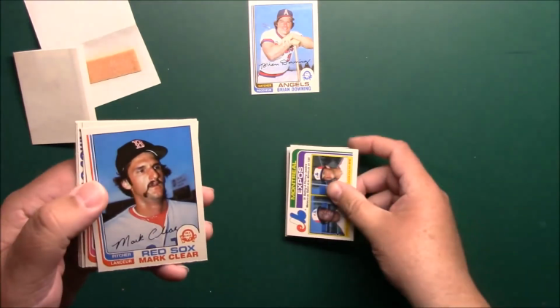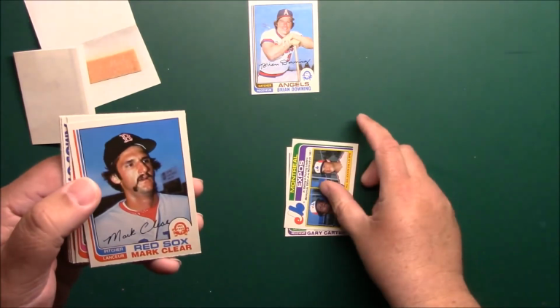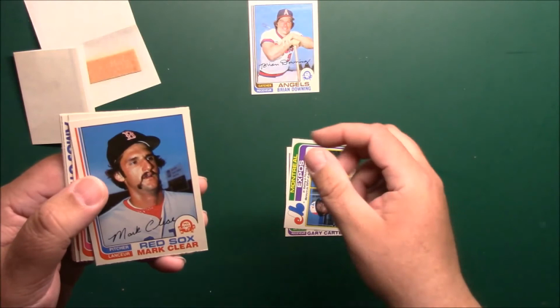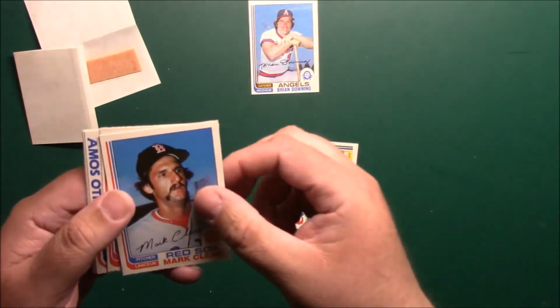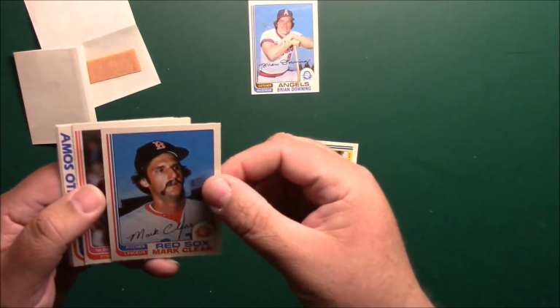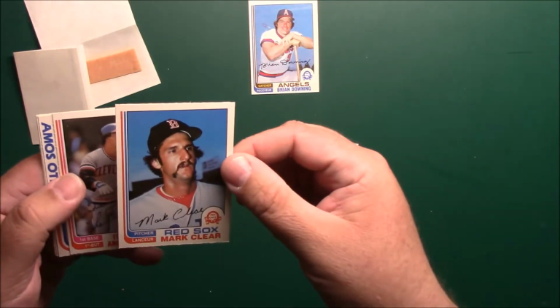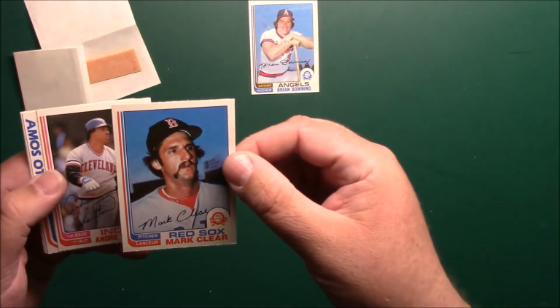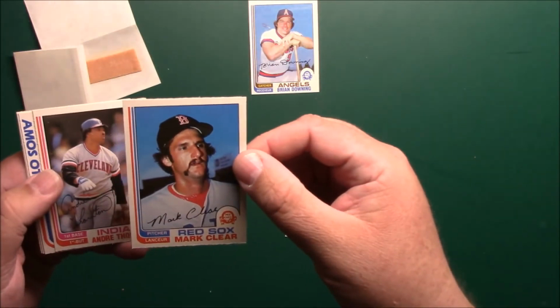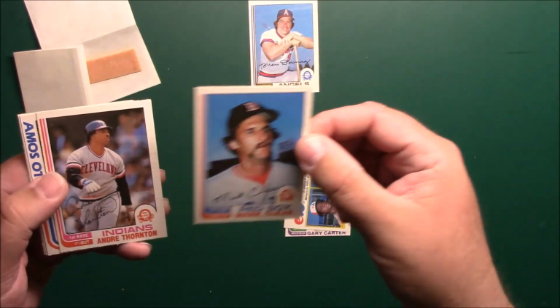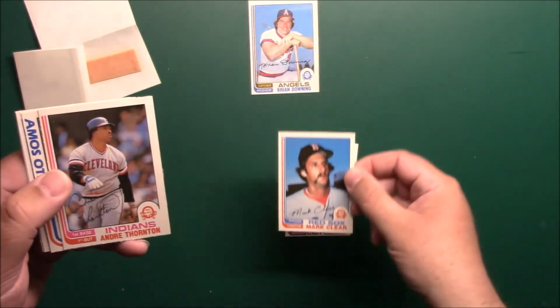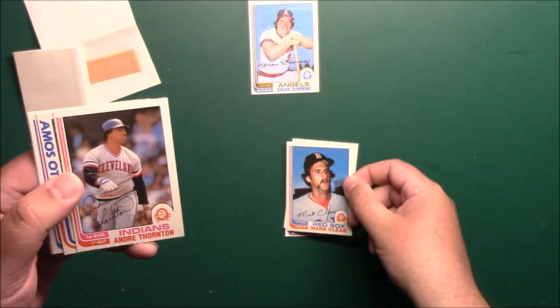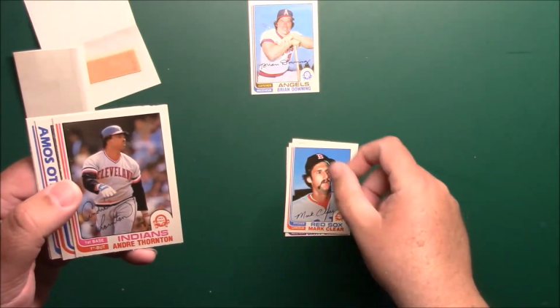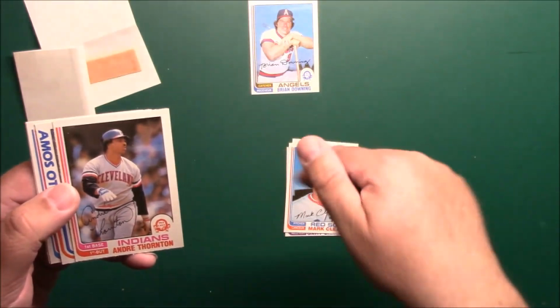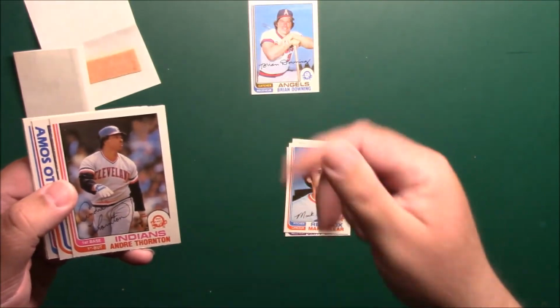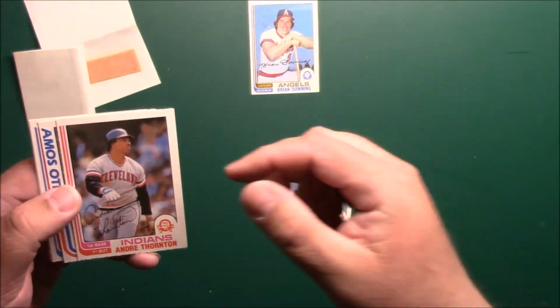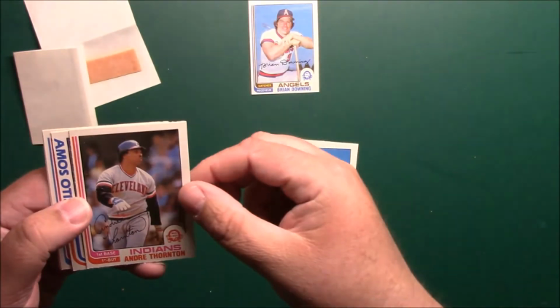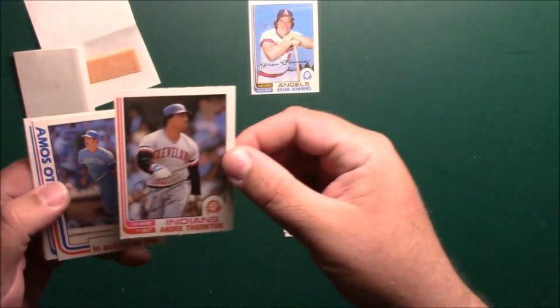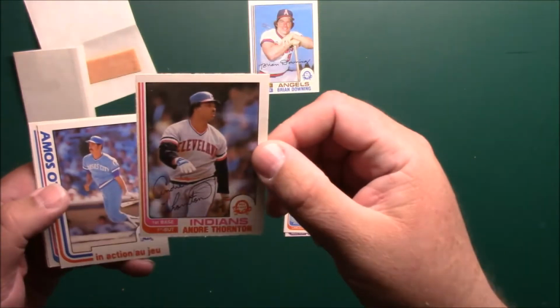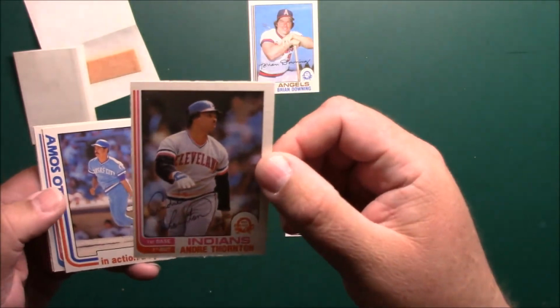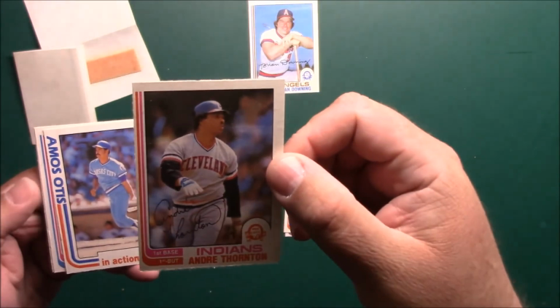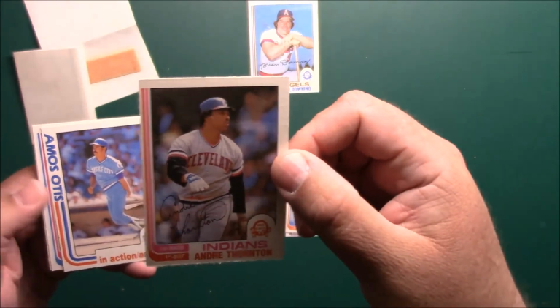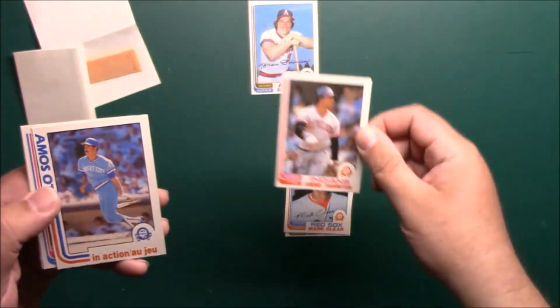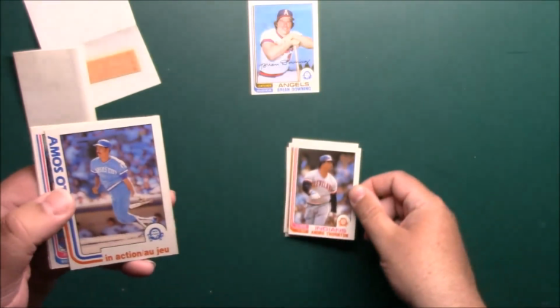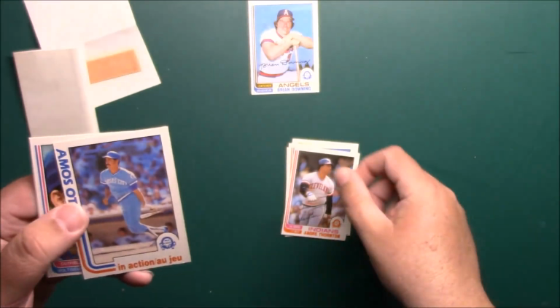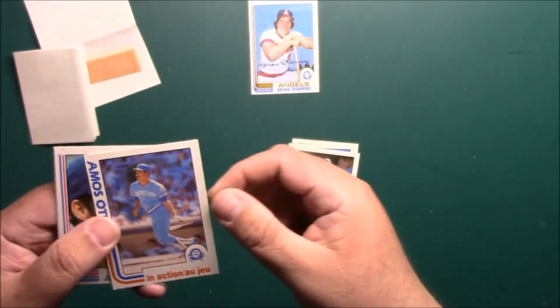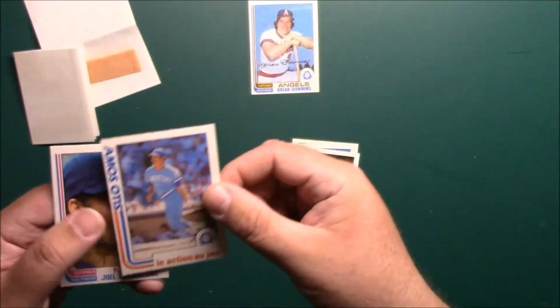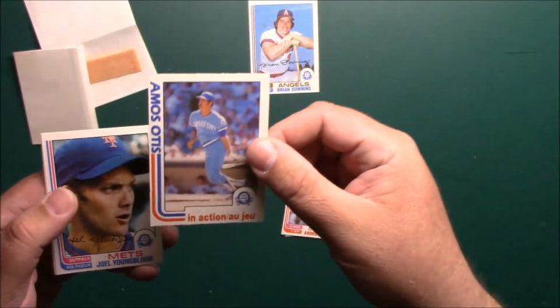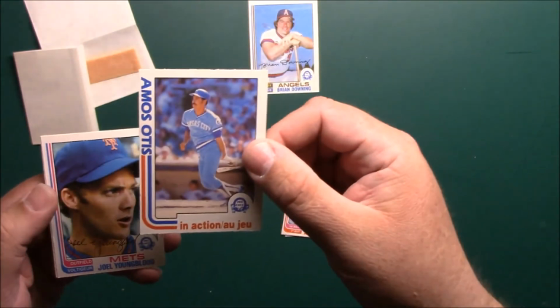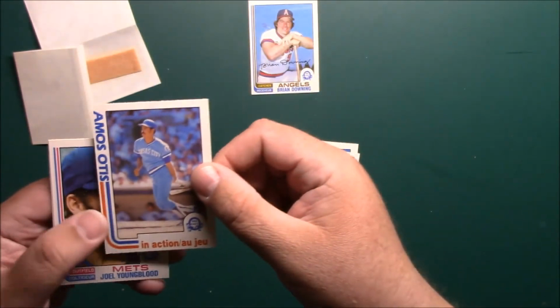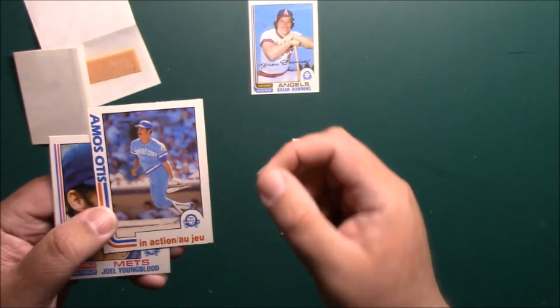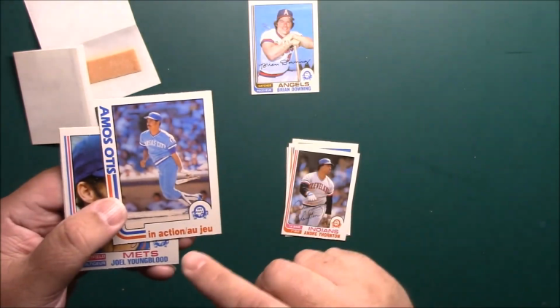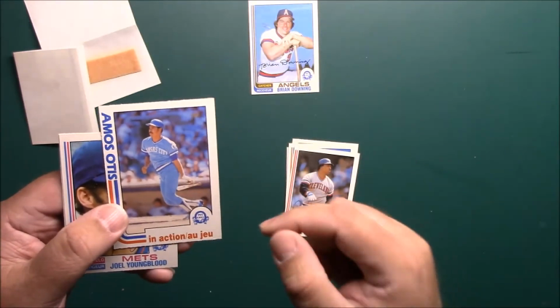Mark Clear, pretty off center — well, not as bad as the first one. Andre Thornton is way off. Amos Otis, pretty bad centering as well.